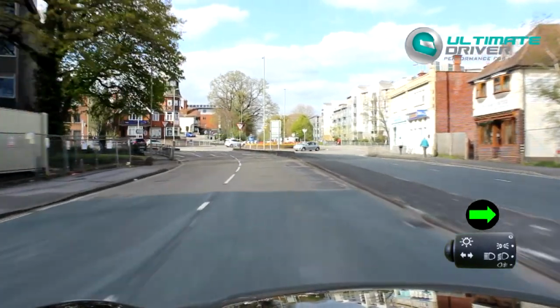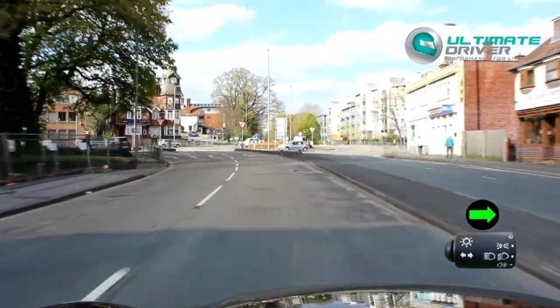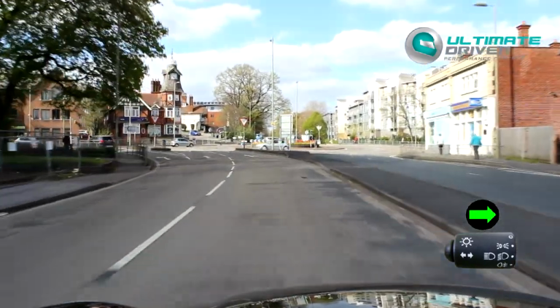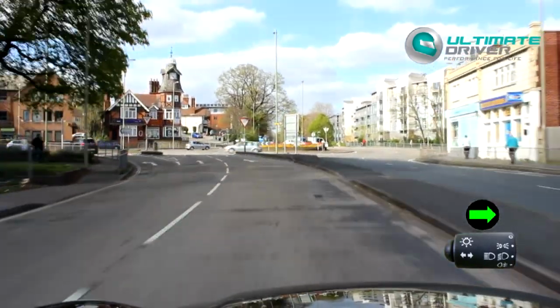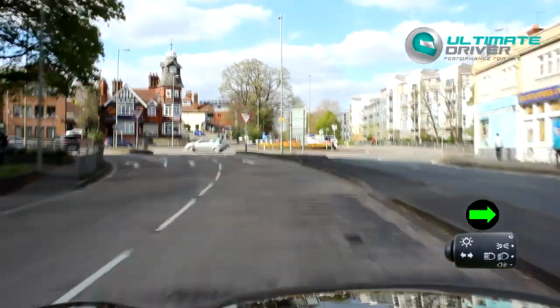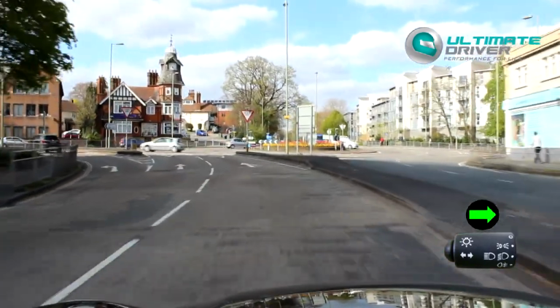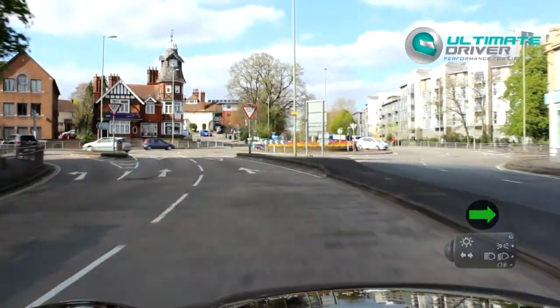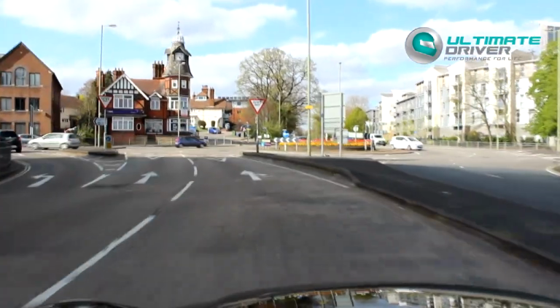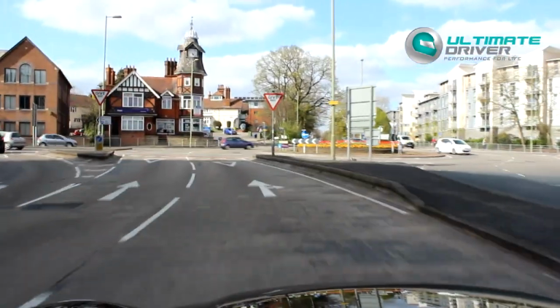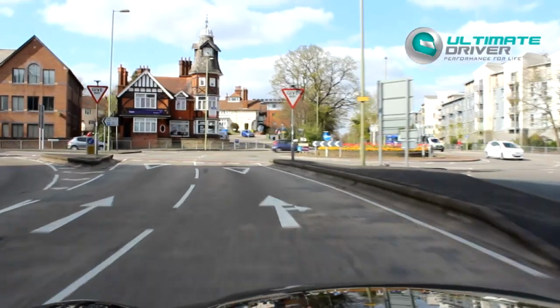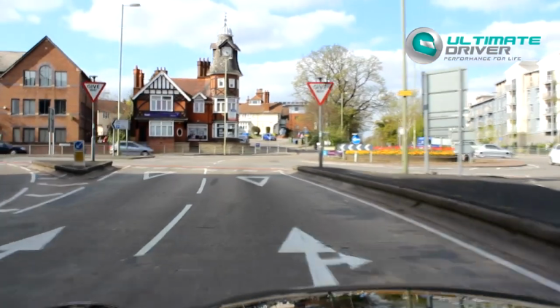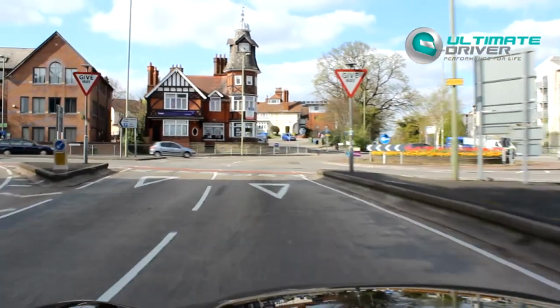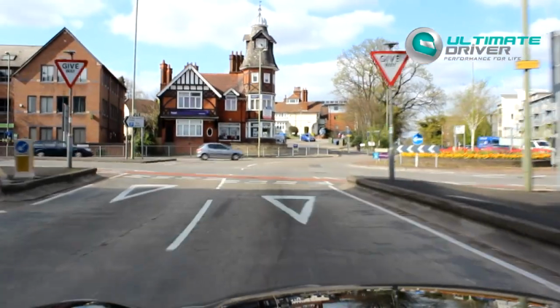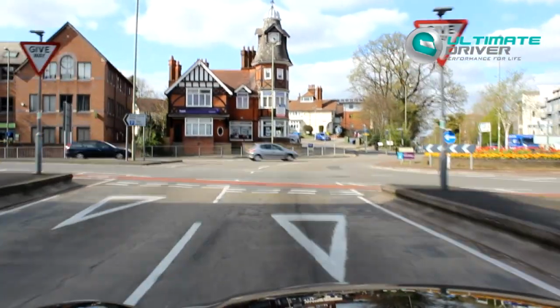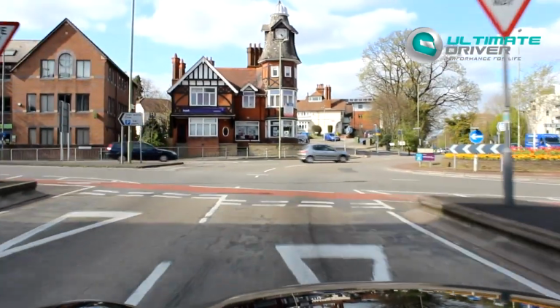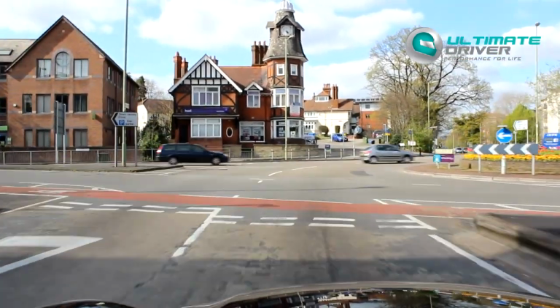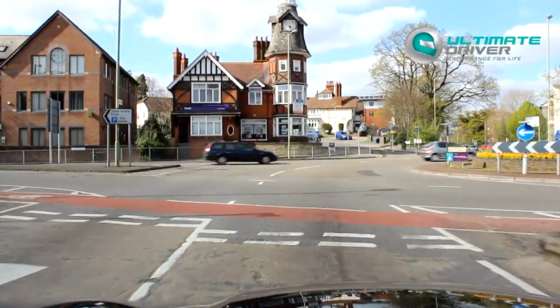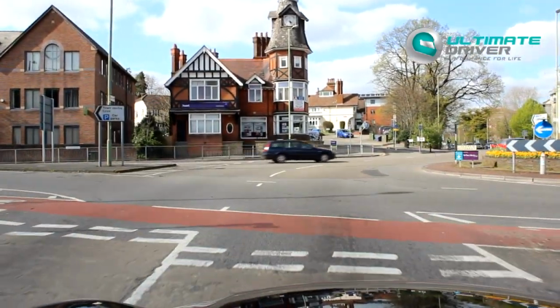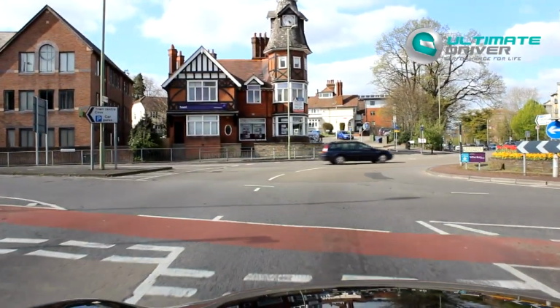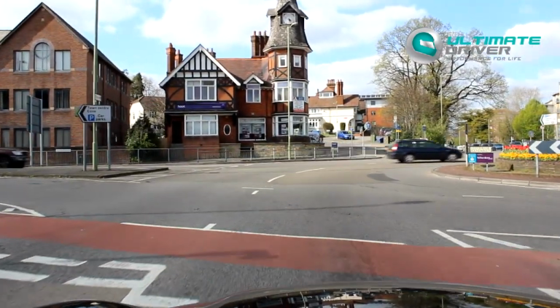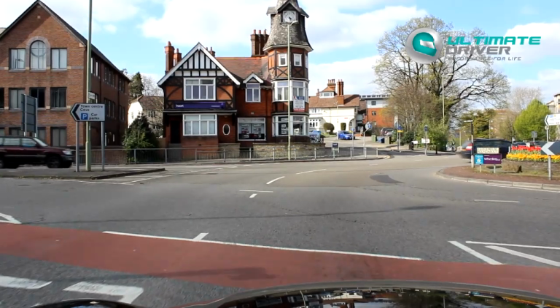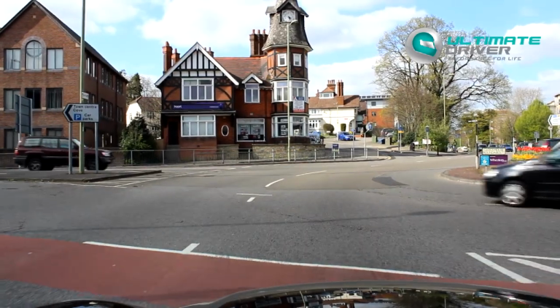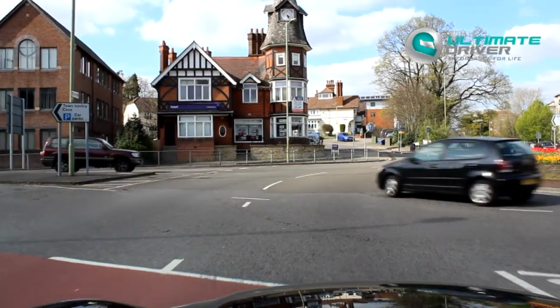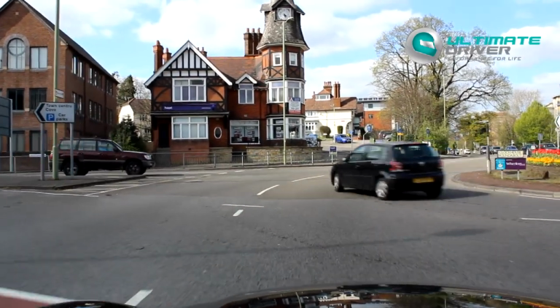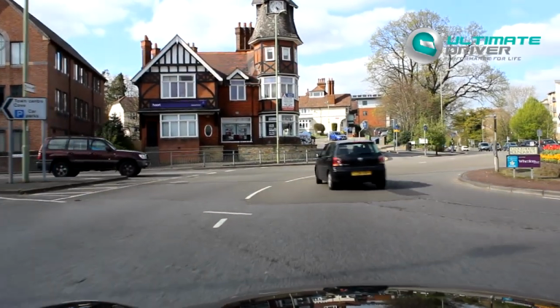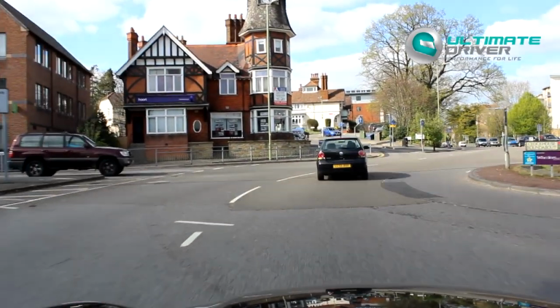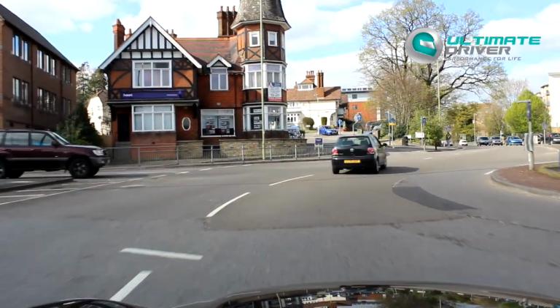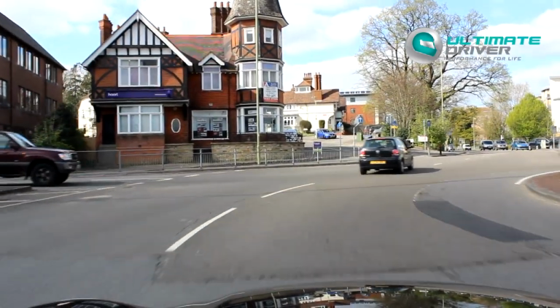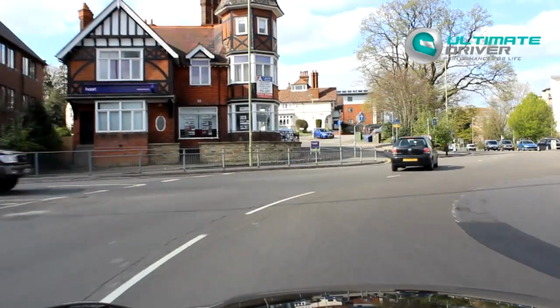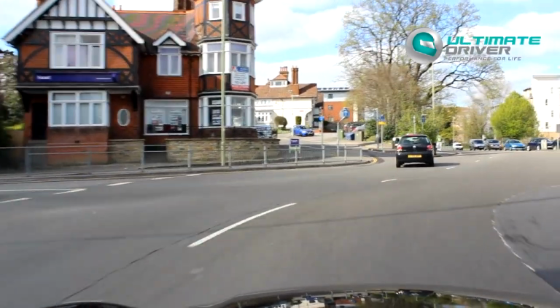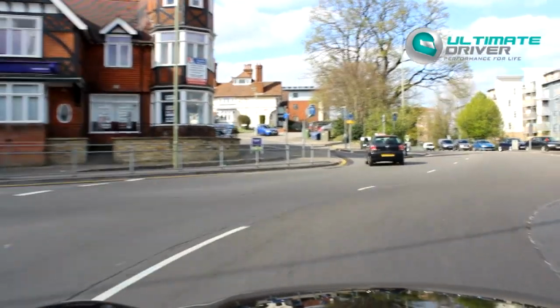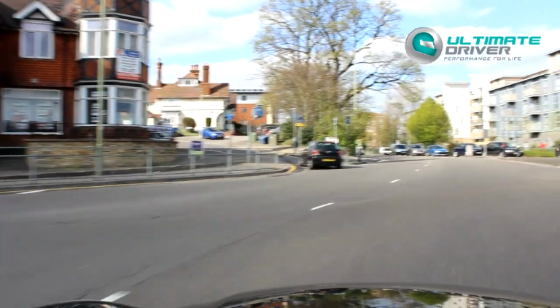My signal's already on. I've just looked behind me. Second gear, easing the clutch up, looking to the right — and there's a car coming. So clutch back to first. It's all nice and clear now. I'm not rushing, not going fast, nice and steady. Into second gear.